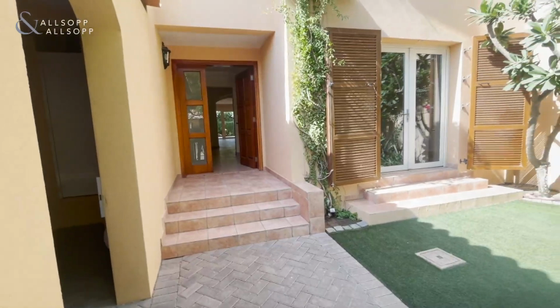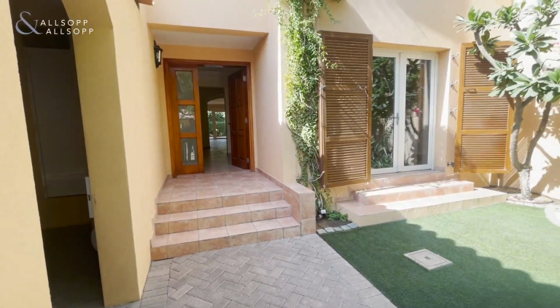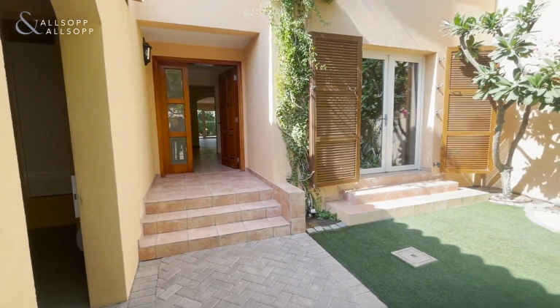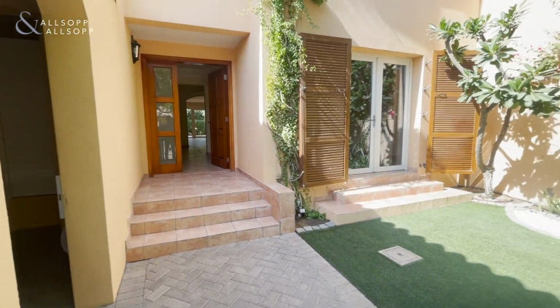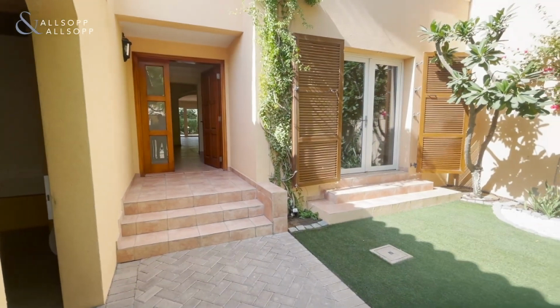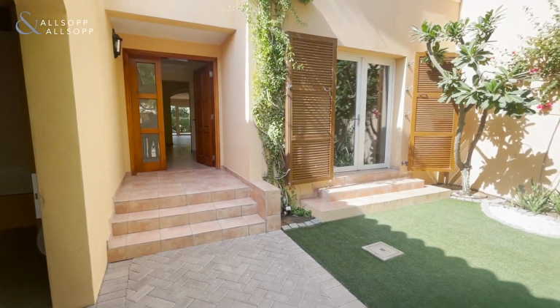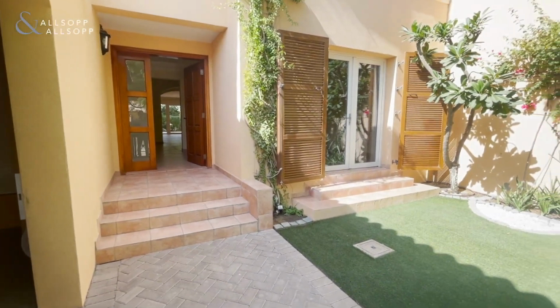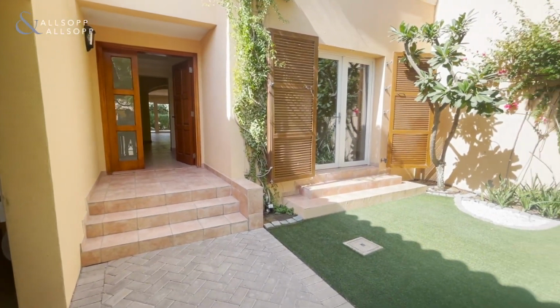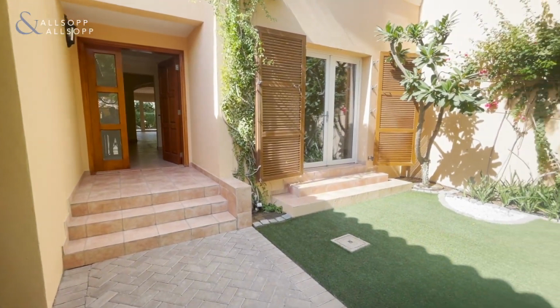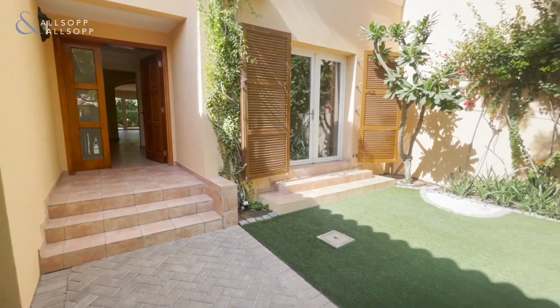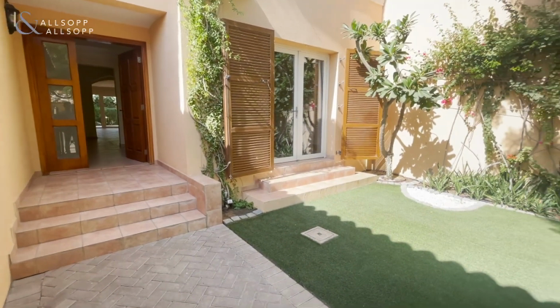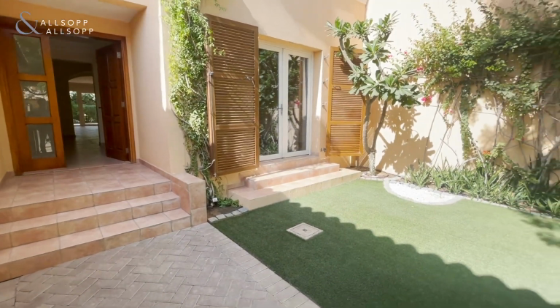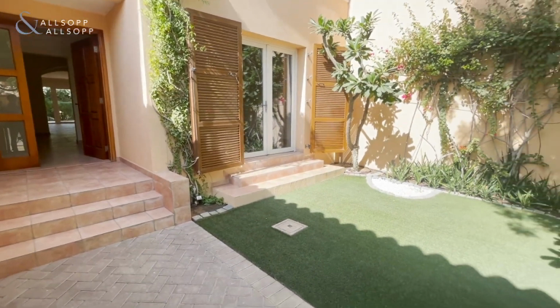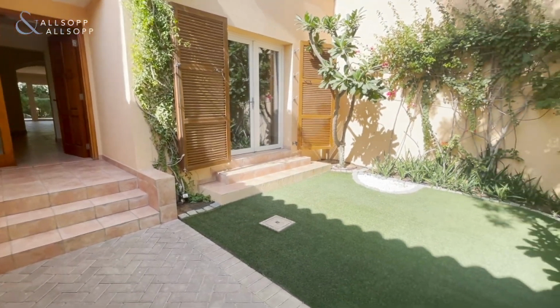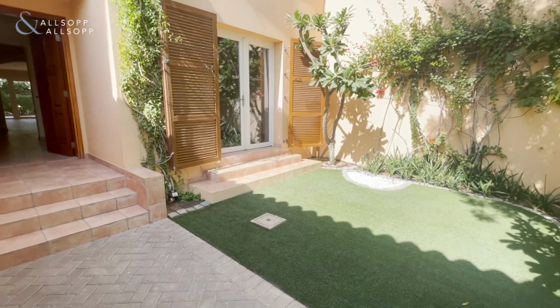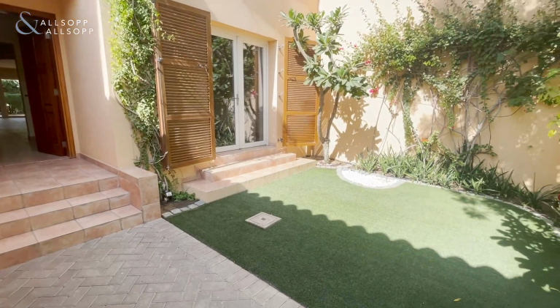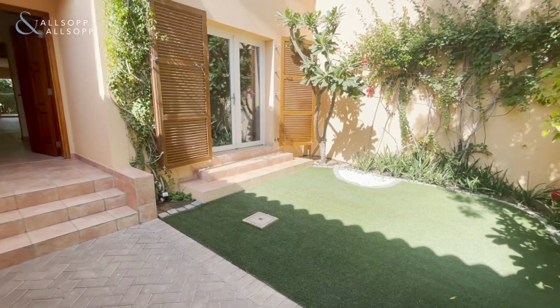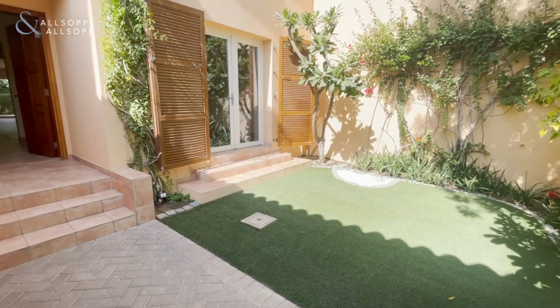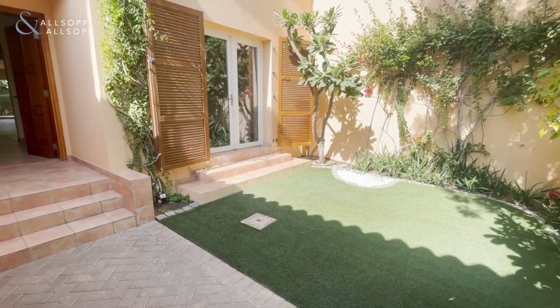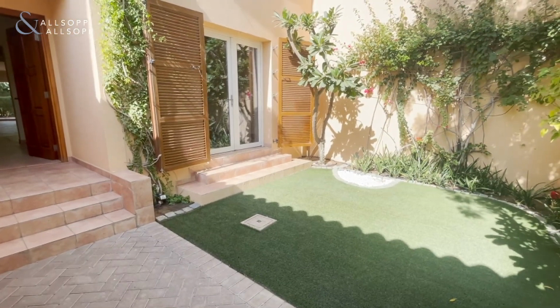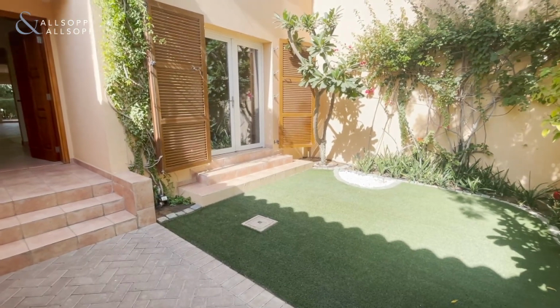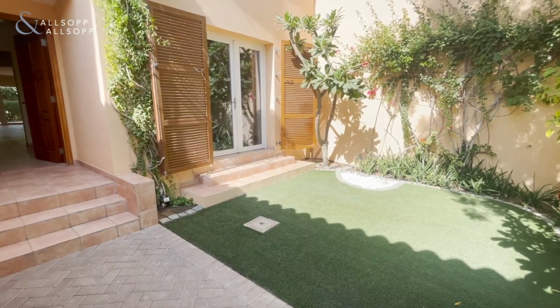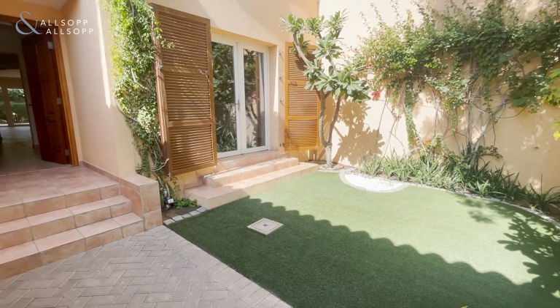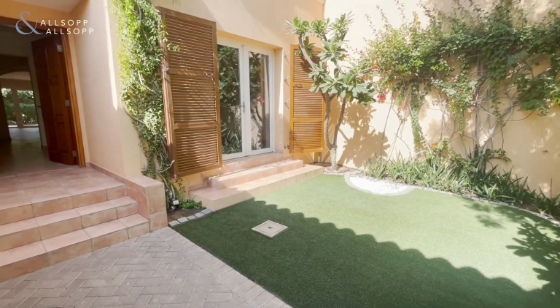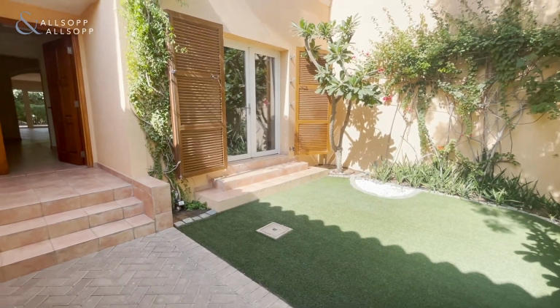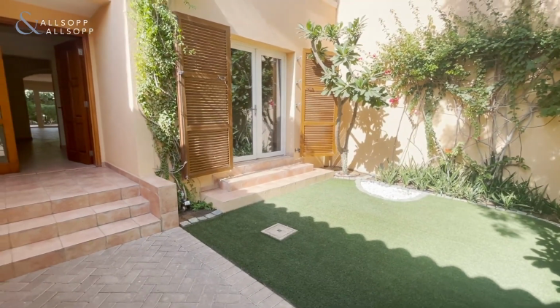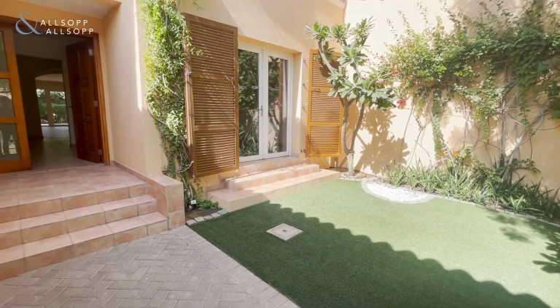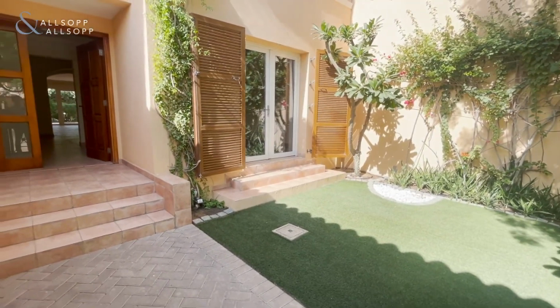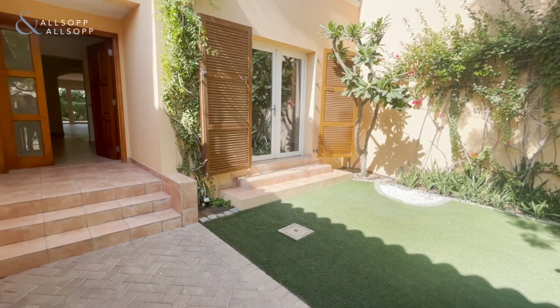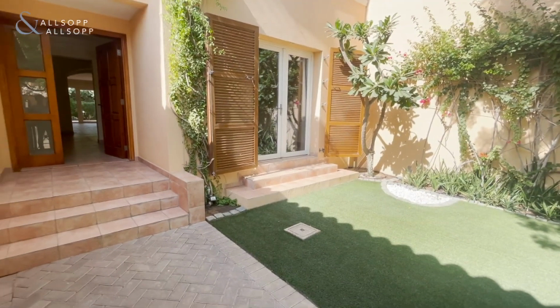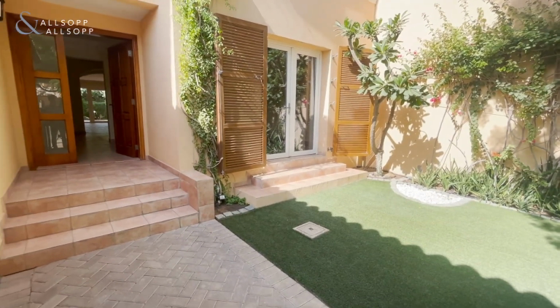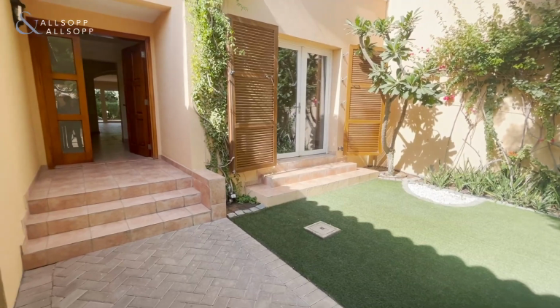Hi there, it's Morgan from Allsop and Allsop Real Estate today, providing you with this quick video tour of this townhouse in Green Community East.